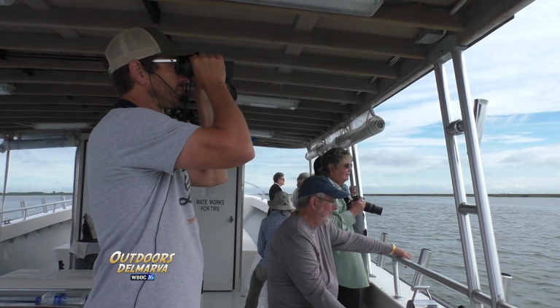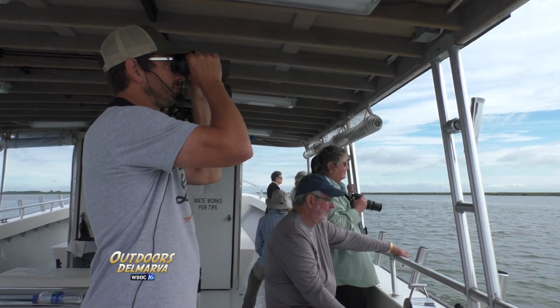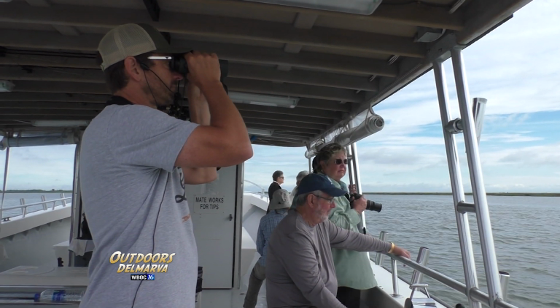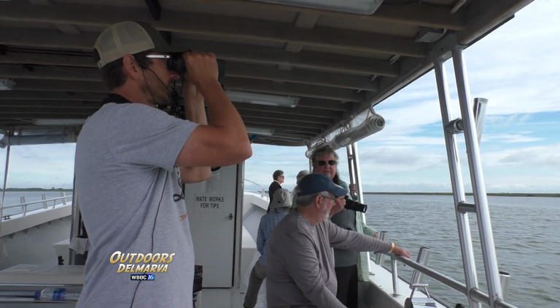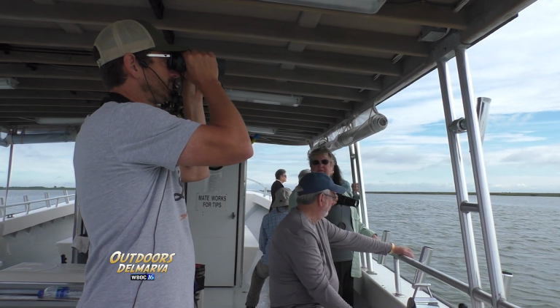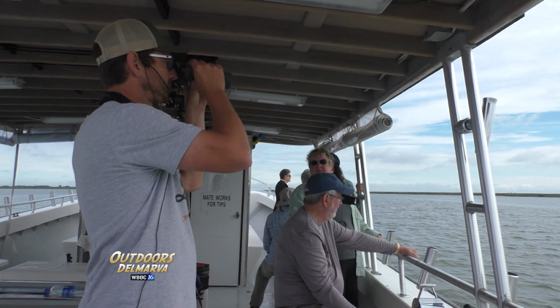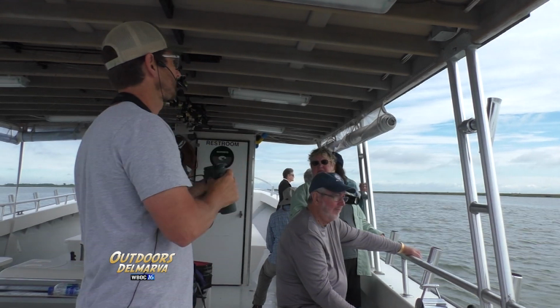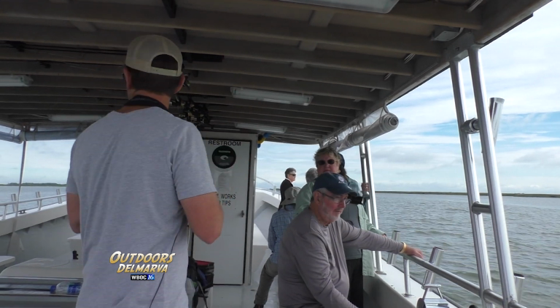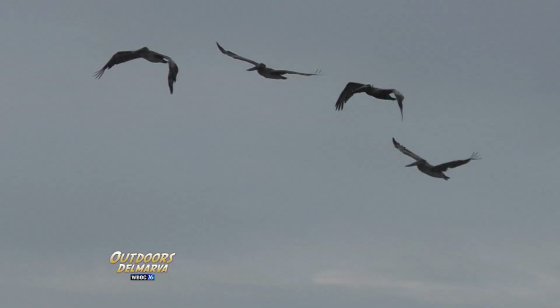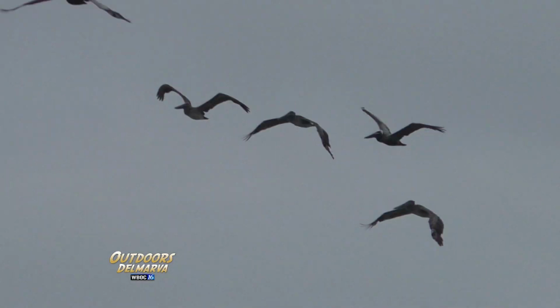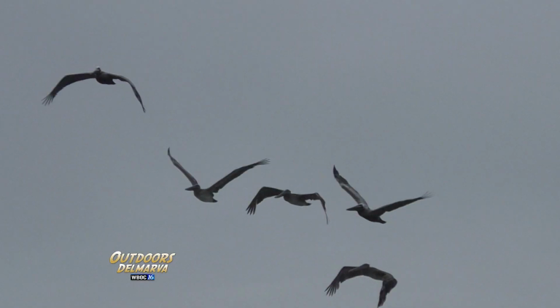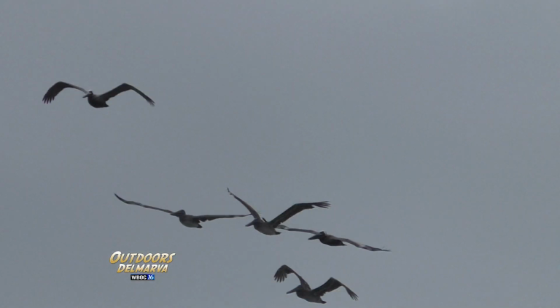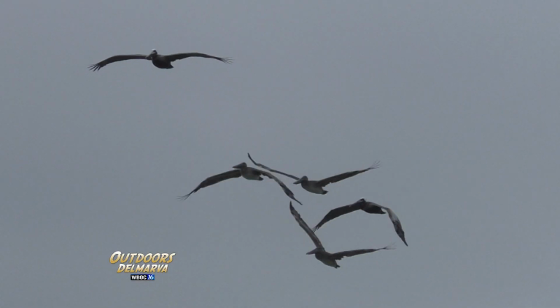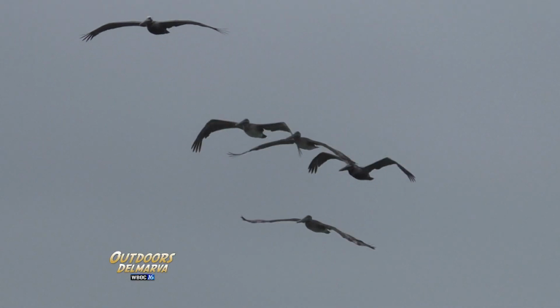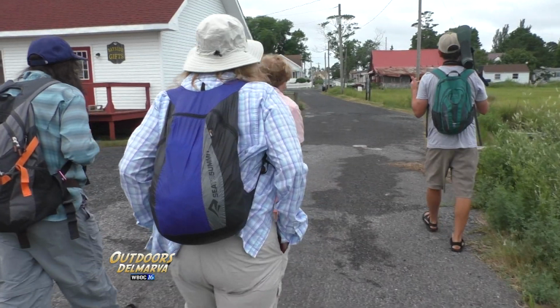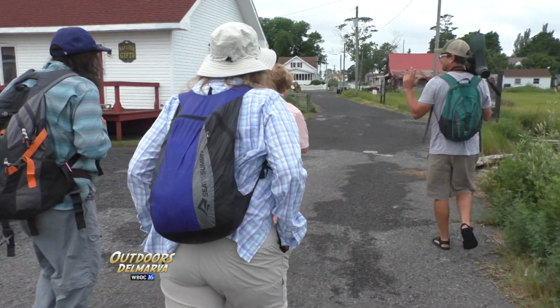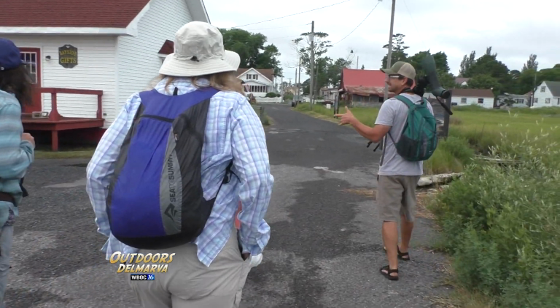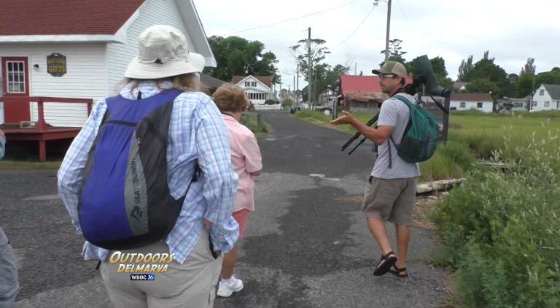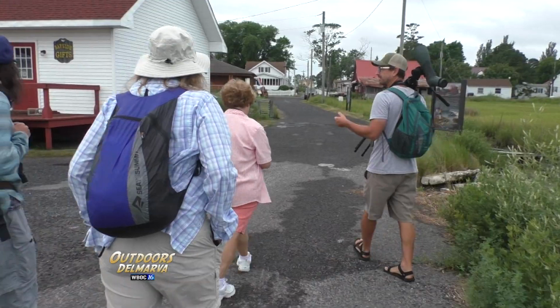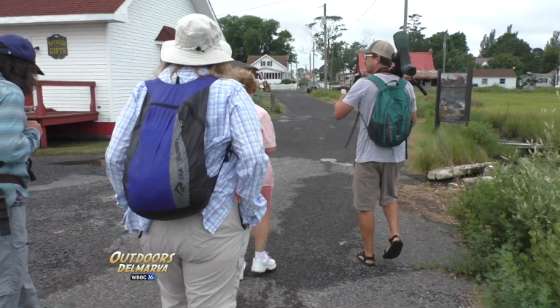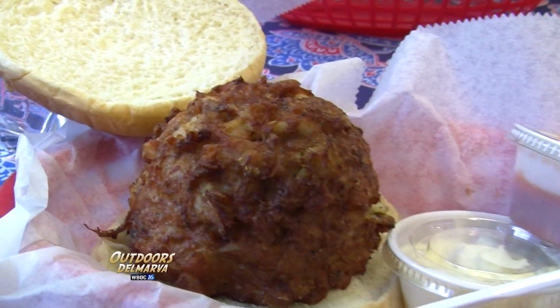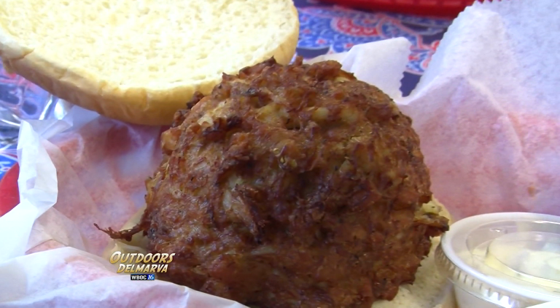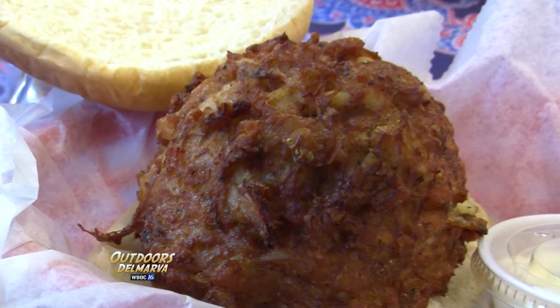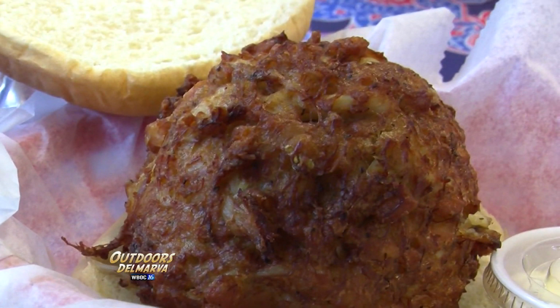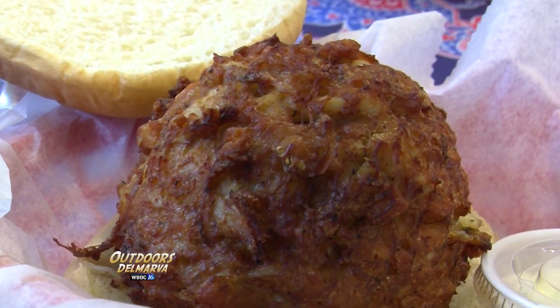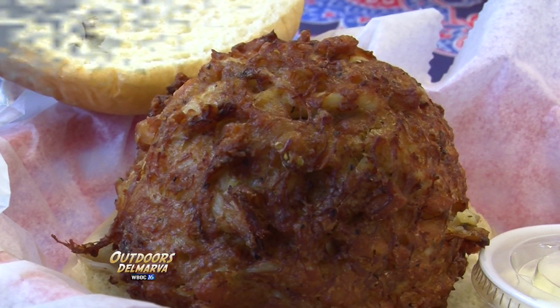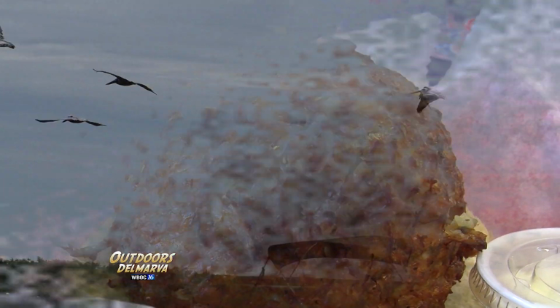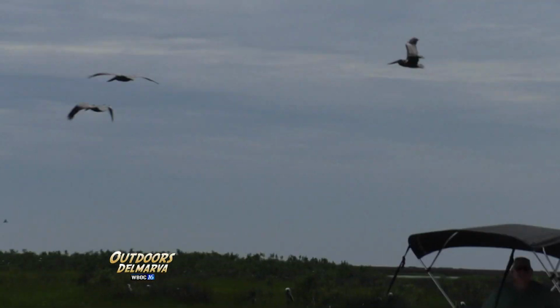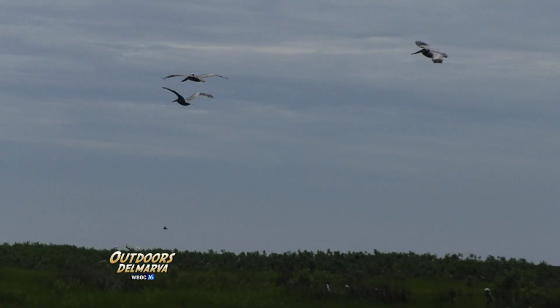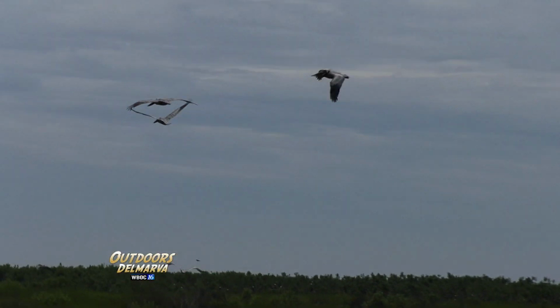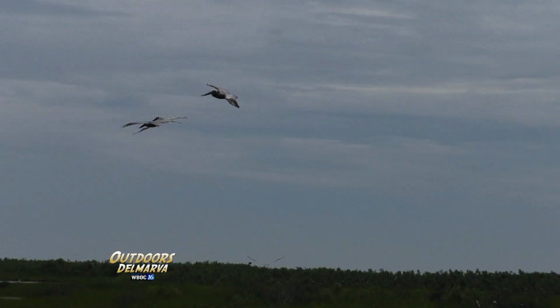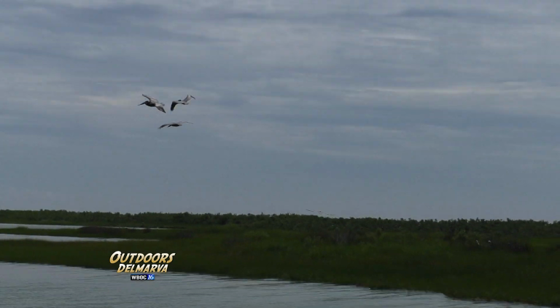So far on this birding trip to Smith Island we've encountered dozens of species, taken a tour of Ewell and Tylerton, and had the world's best crab cake. And now it's time for the really cool stuff.